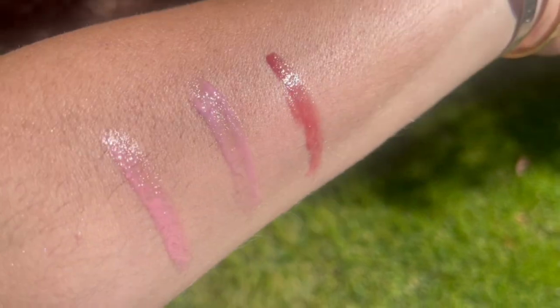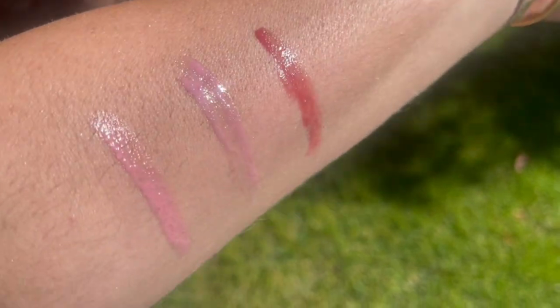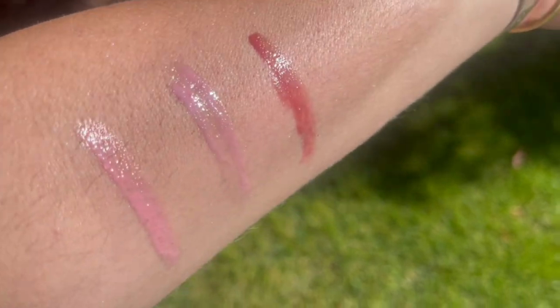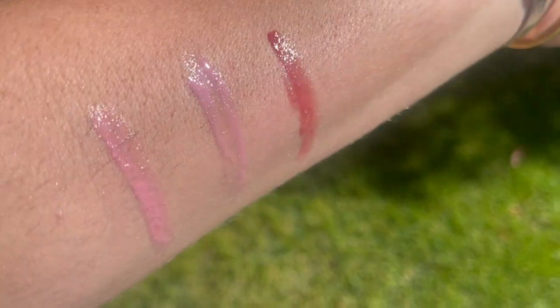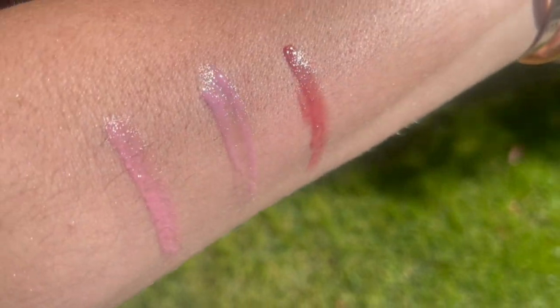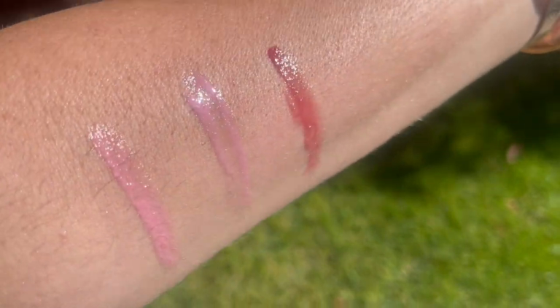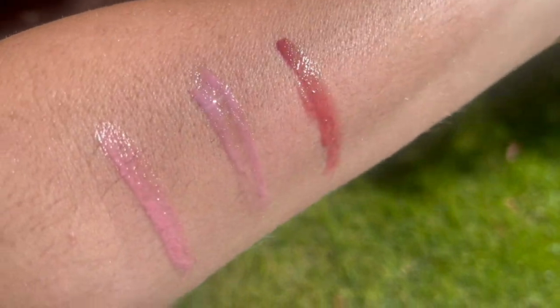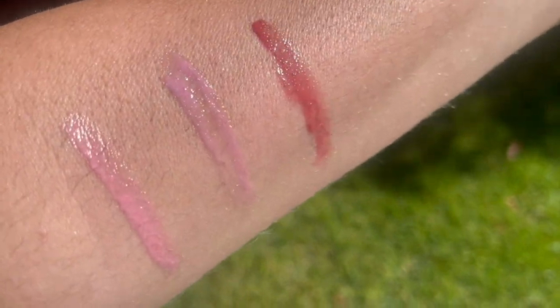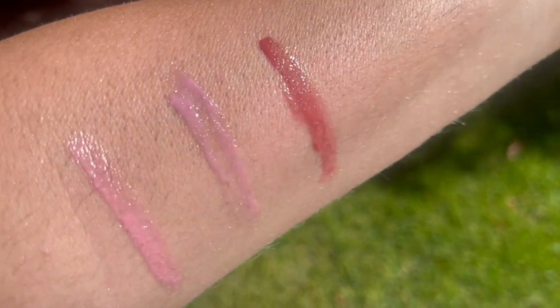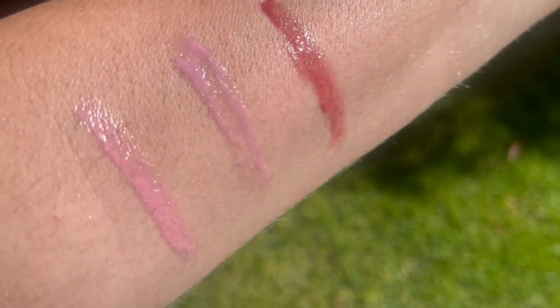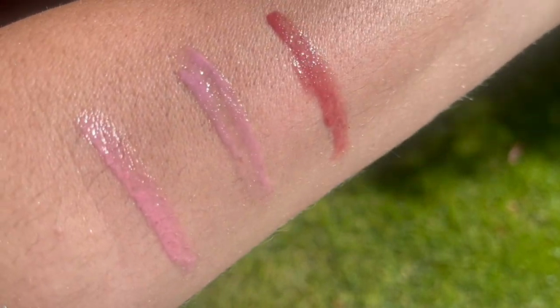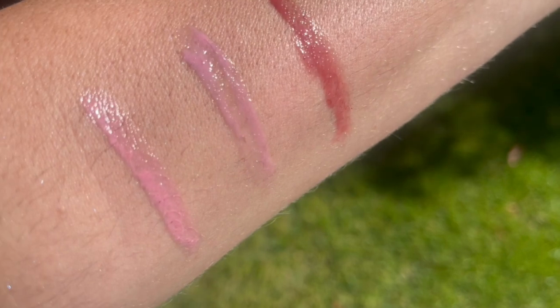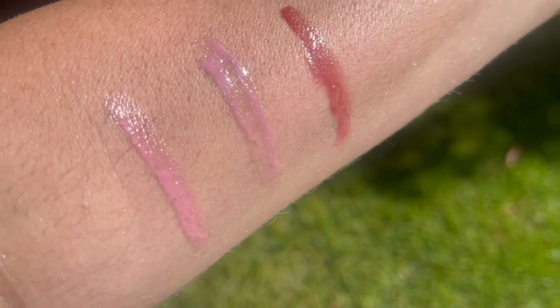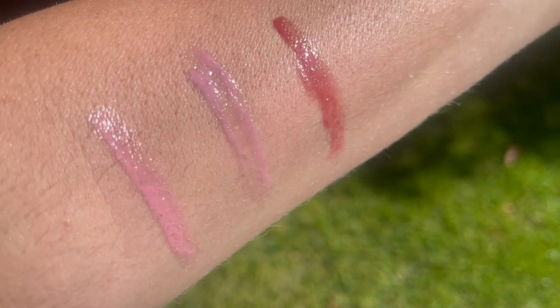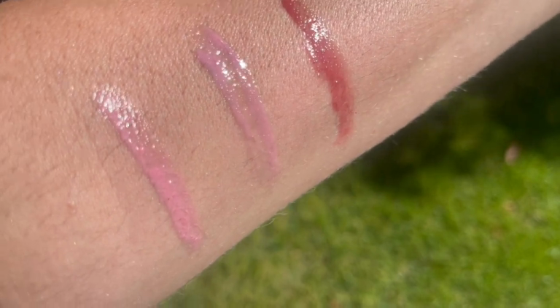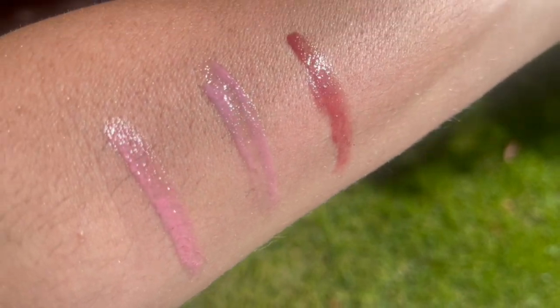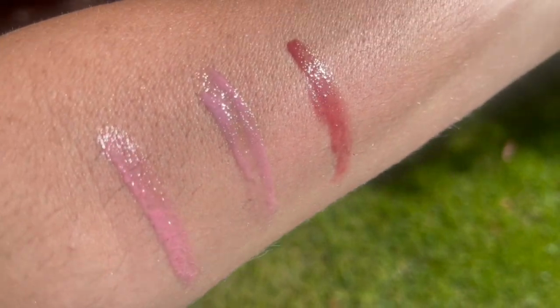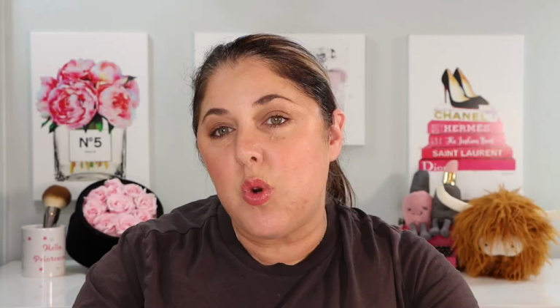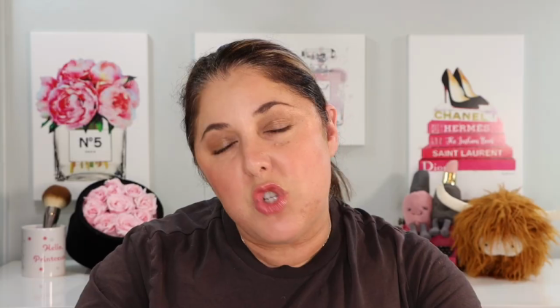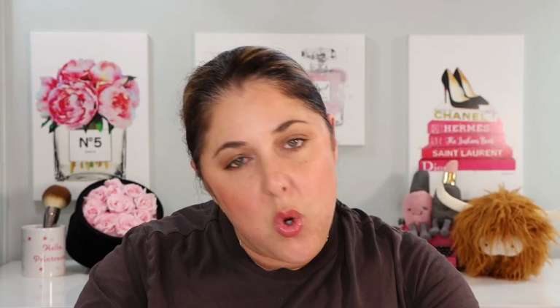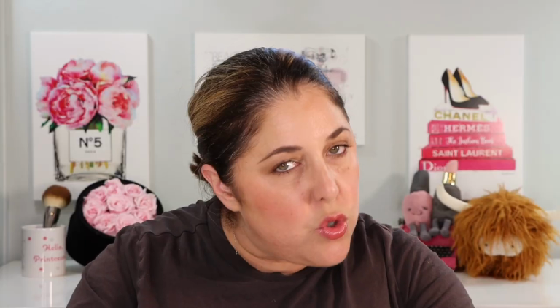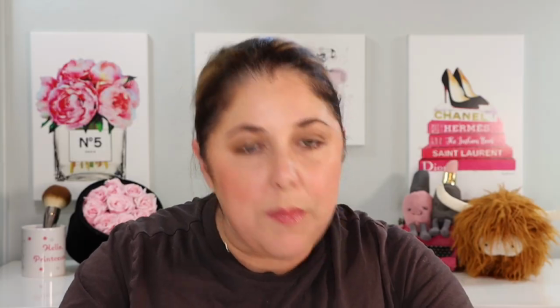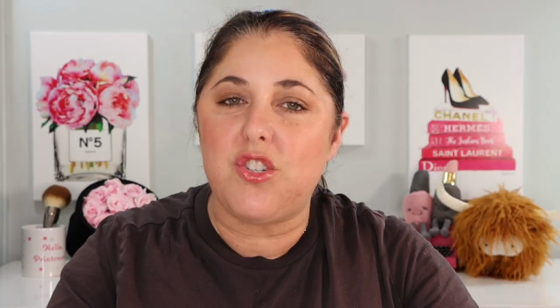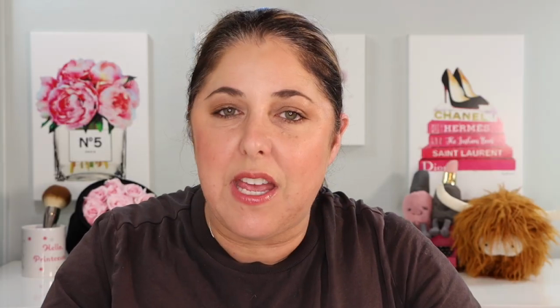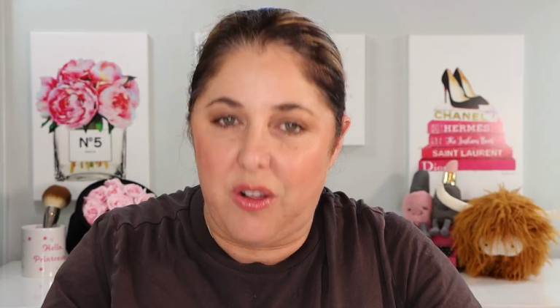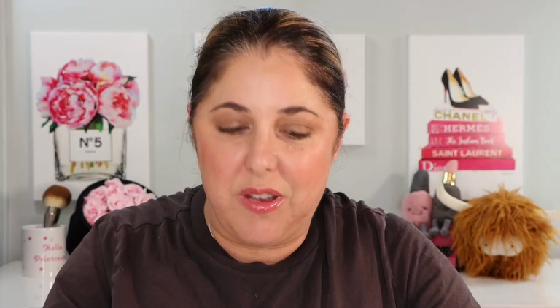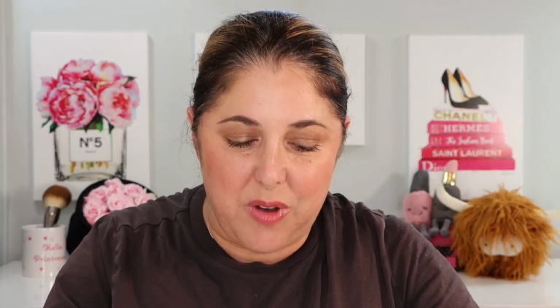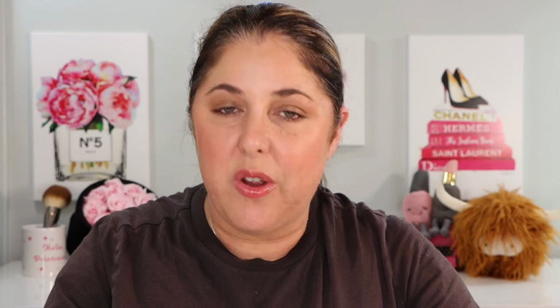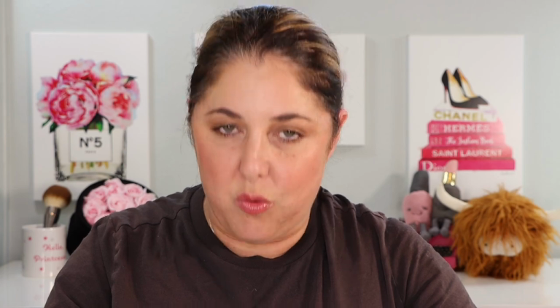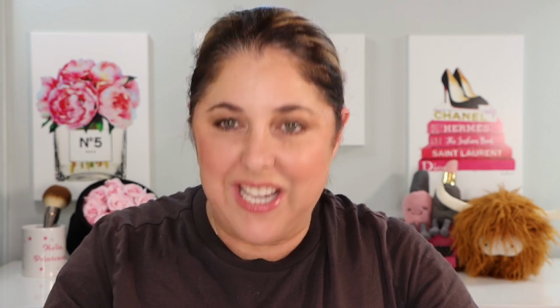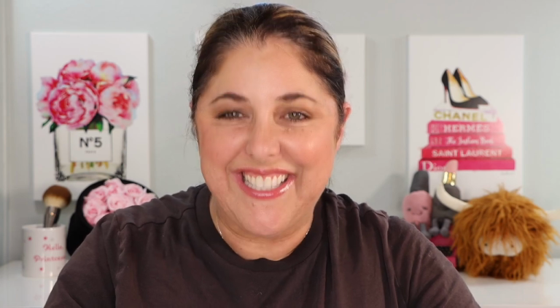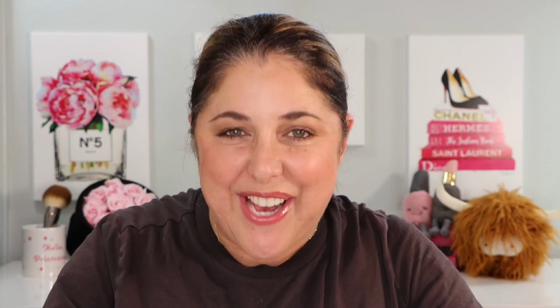This high-shine cream formula has a nice amount of pigment, and I am going to show you me trying all three of them on right now.